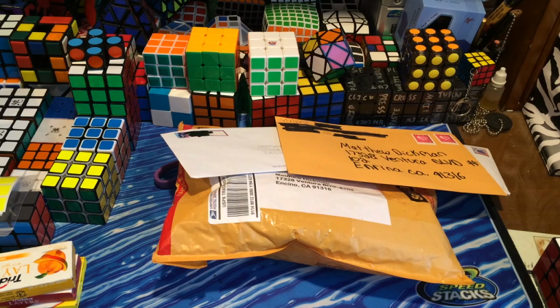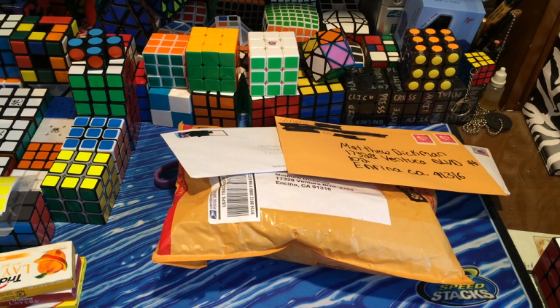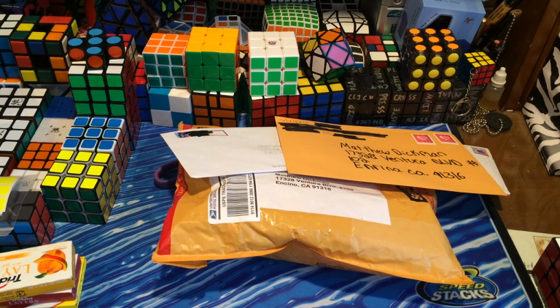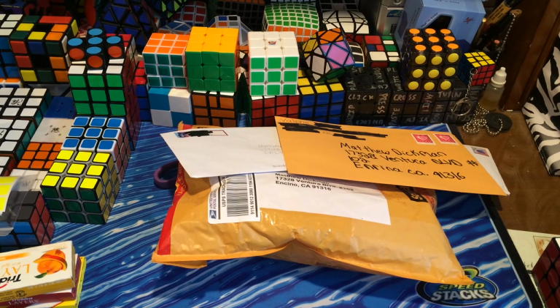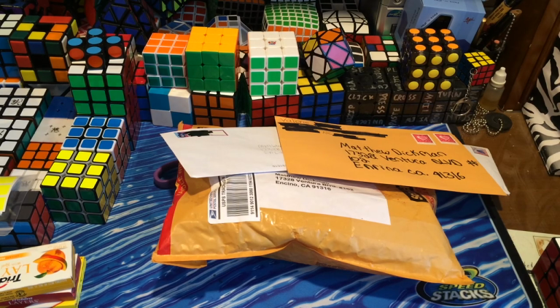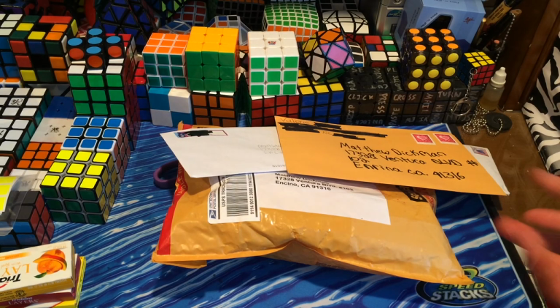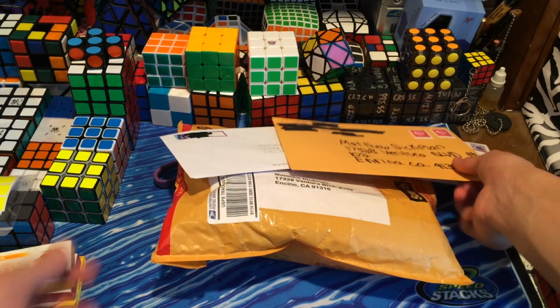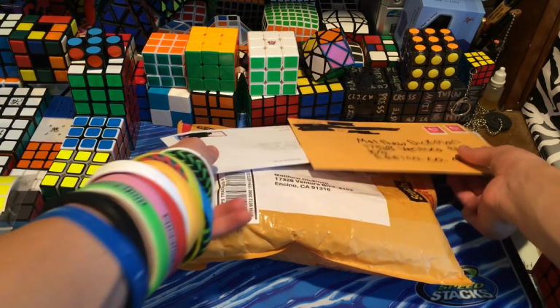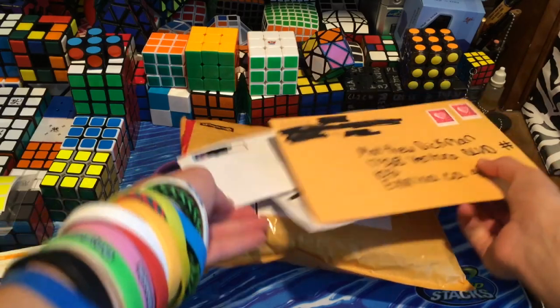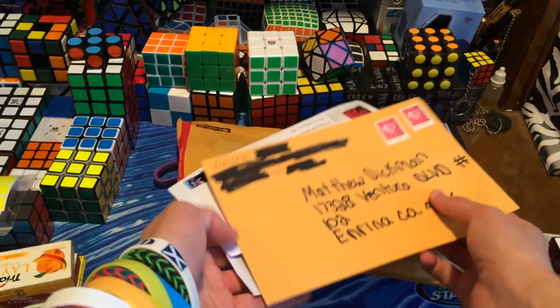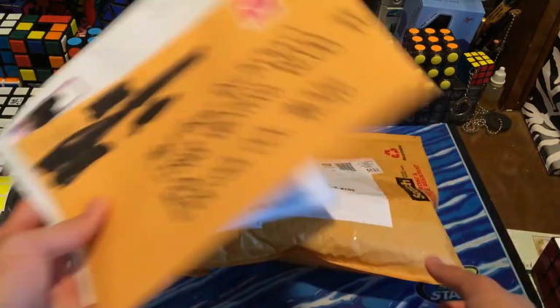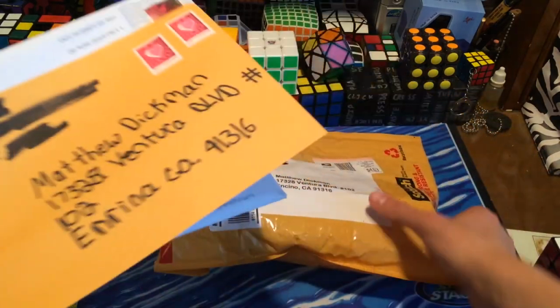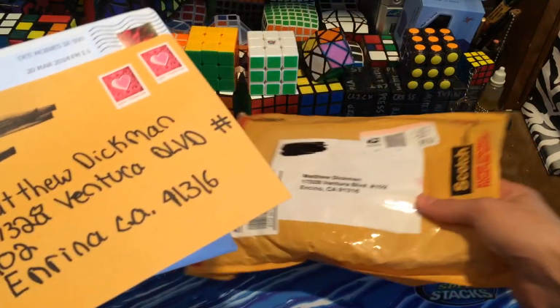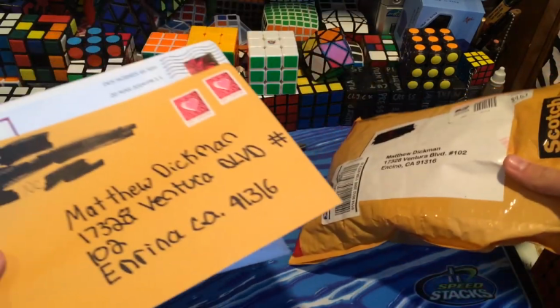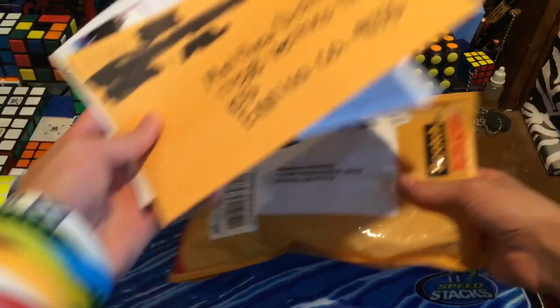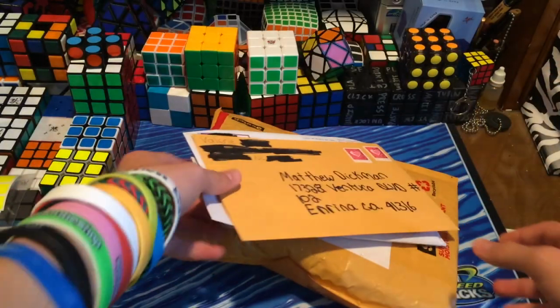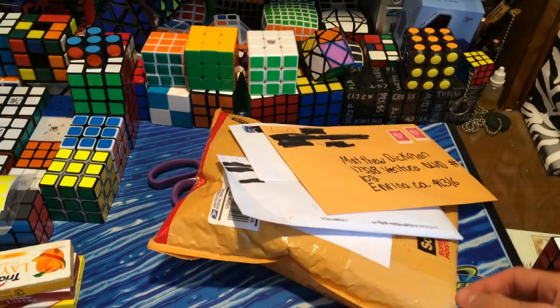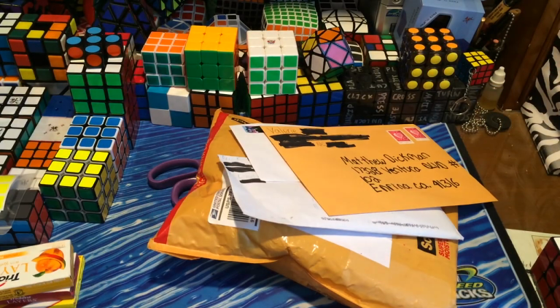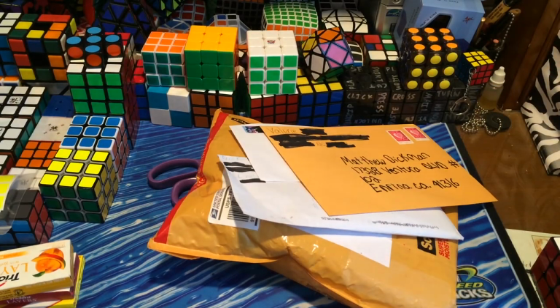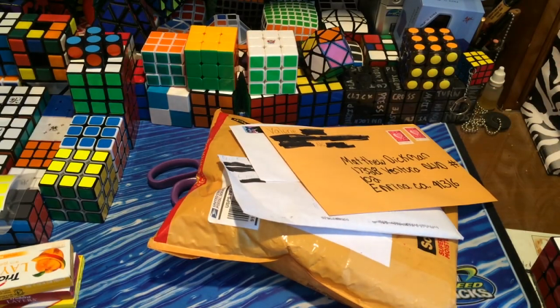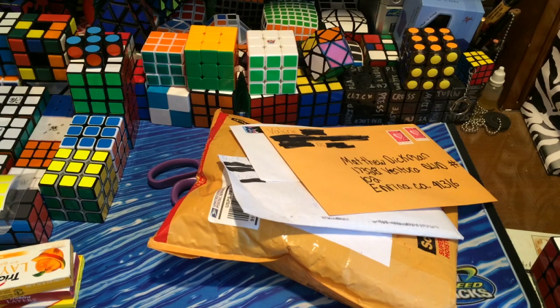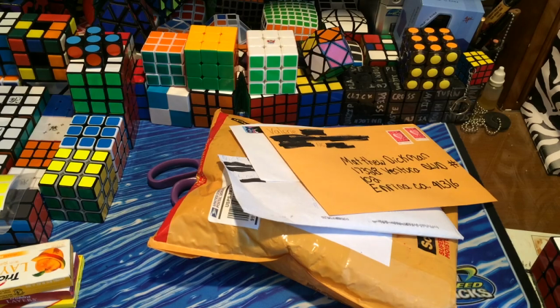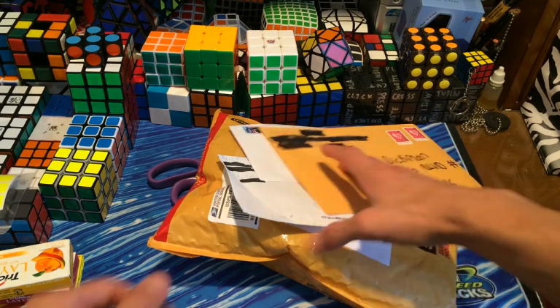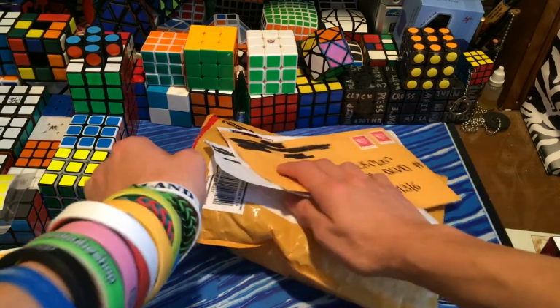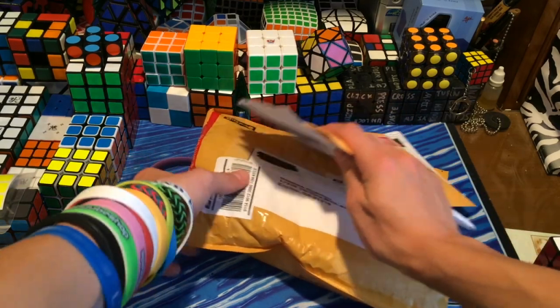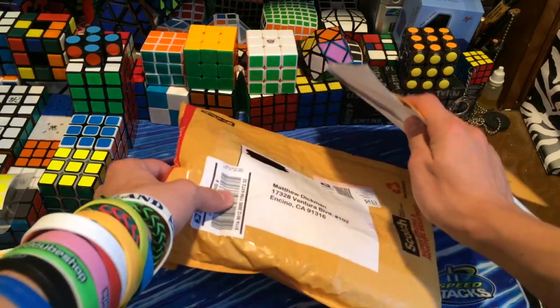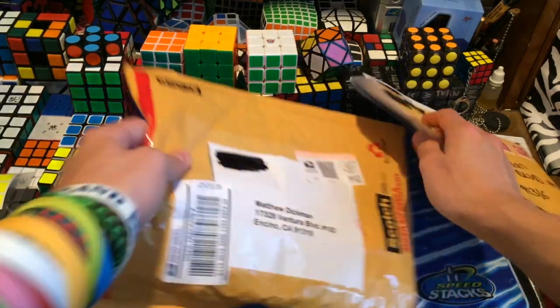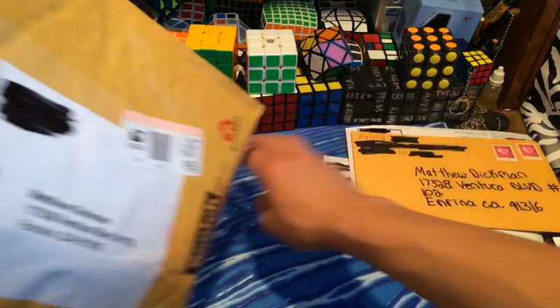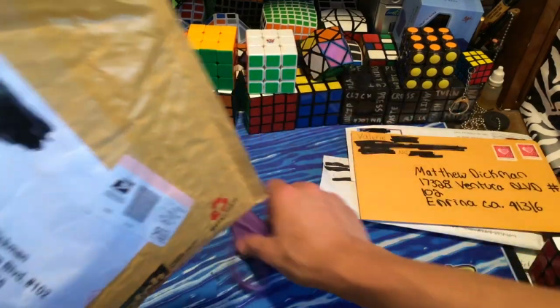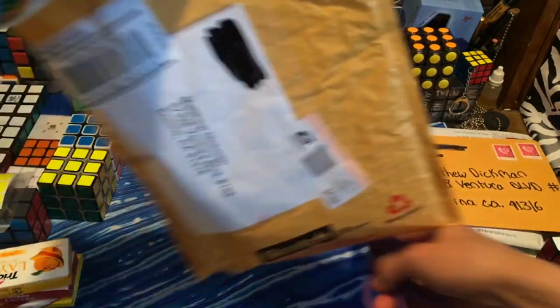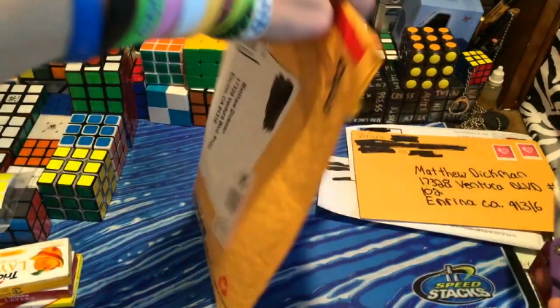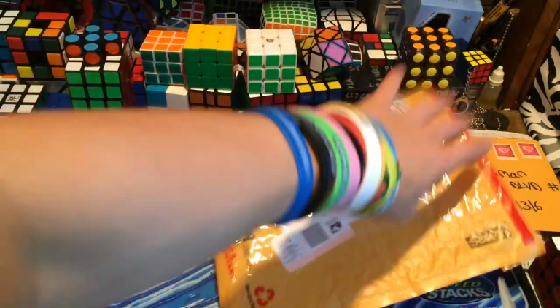Hey guys, the CubeDude here with another fan boxing for all of you. Today I have three letters, and that's all I have from fans. However, I do have a package from Algorithmist, and then I have a package from eBay, which I will be opening up in this fan boxing. I'm just going to go ahead and start with this package from the Algorithmist.